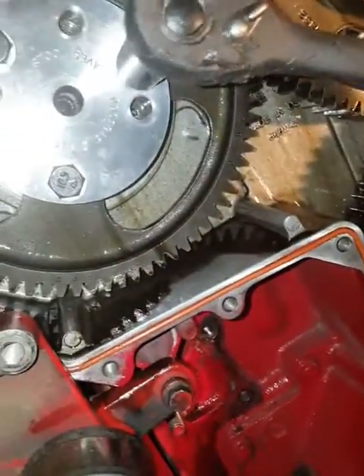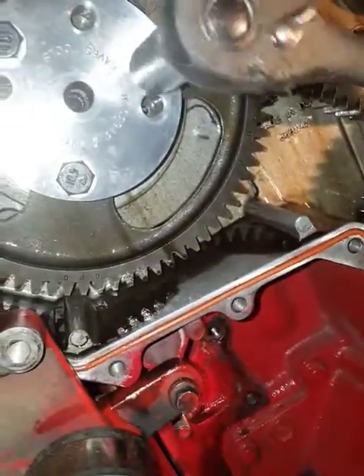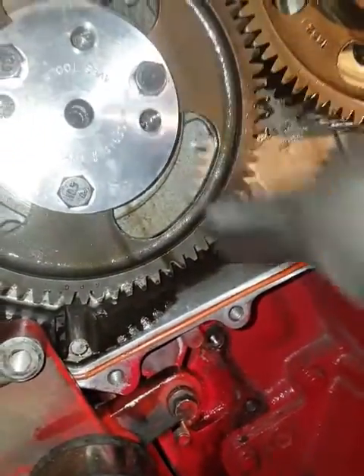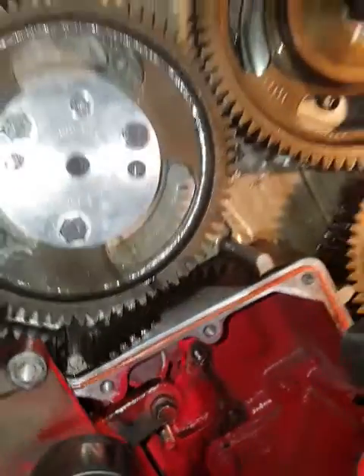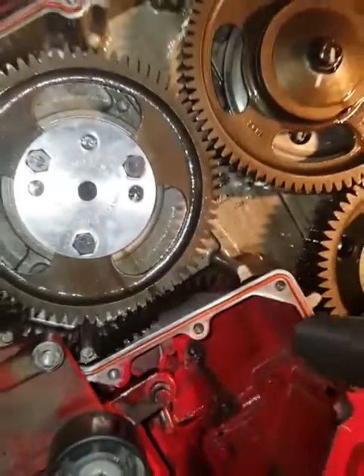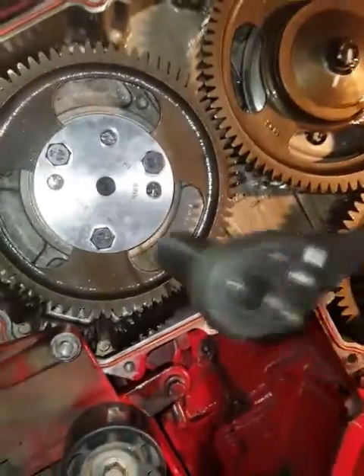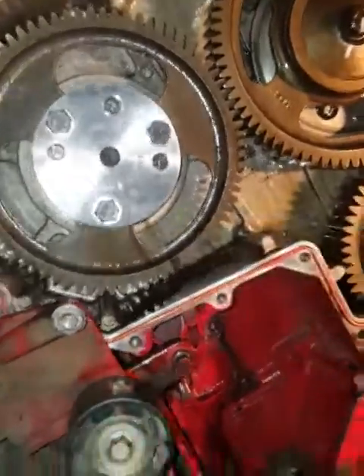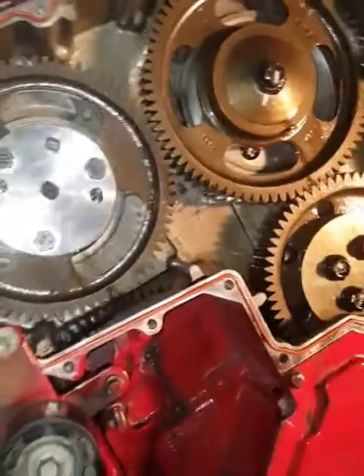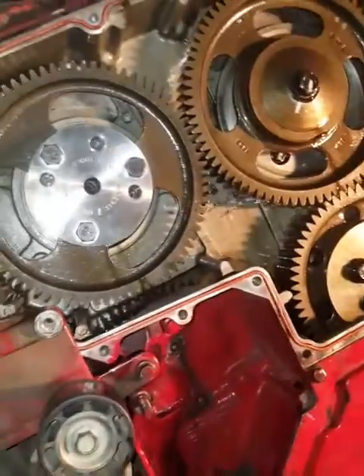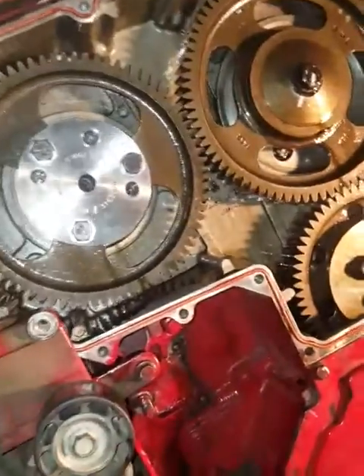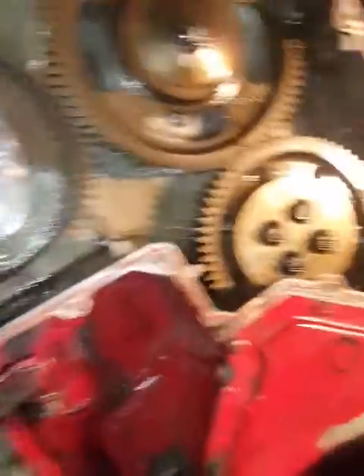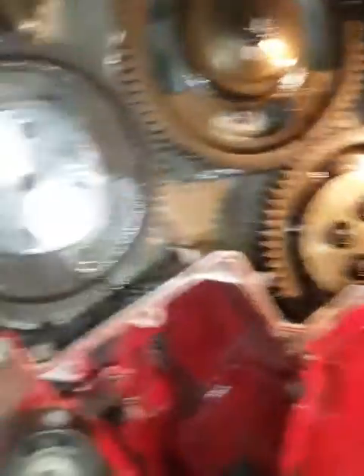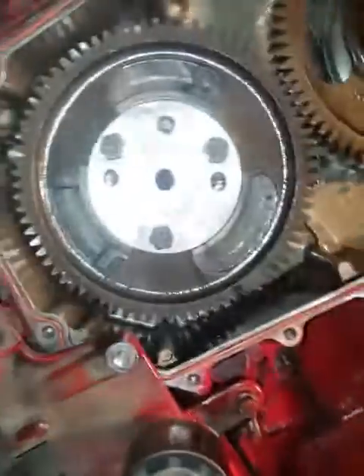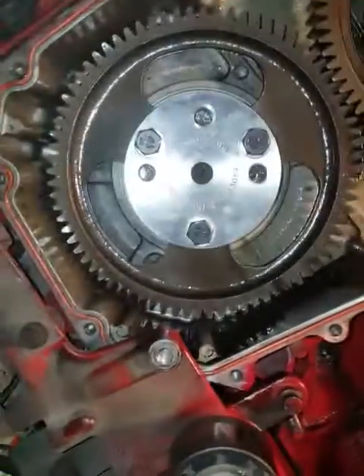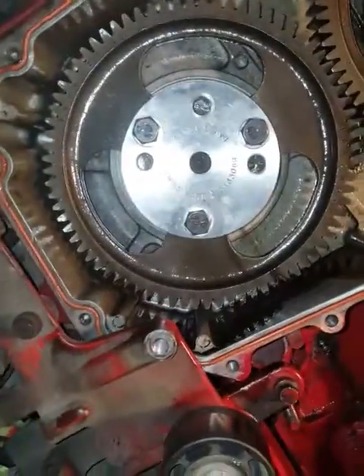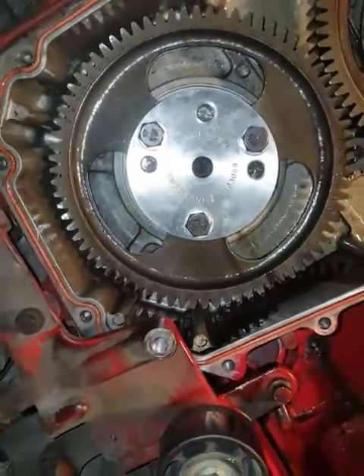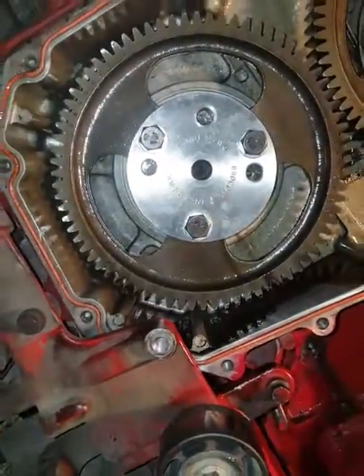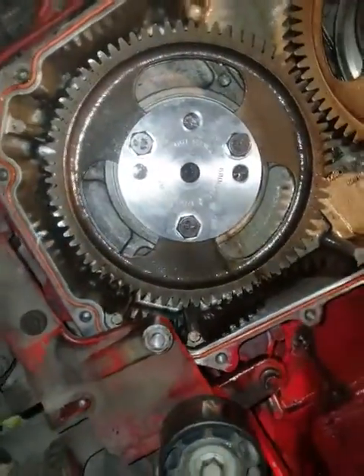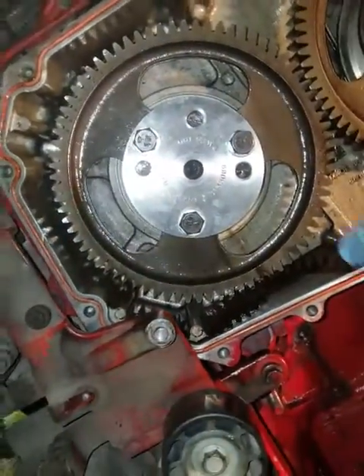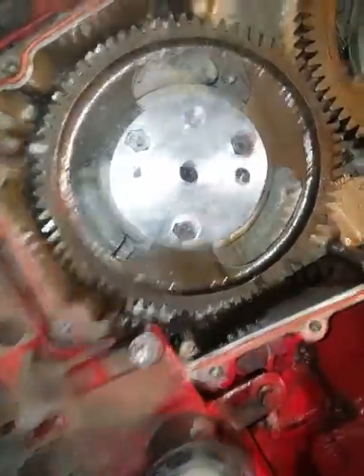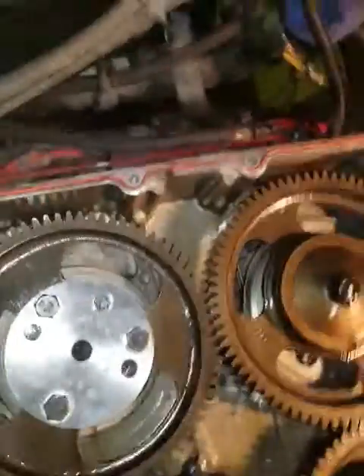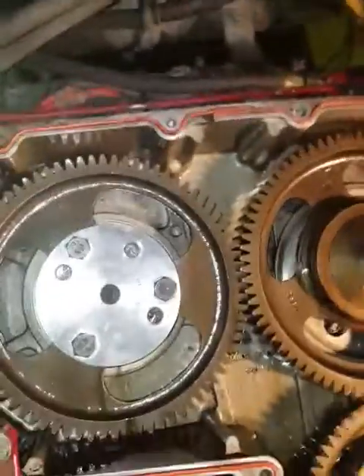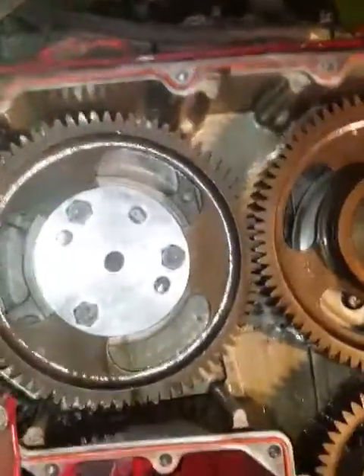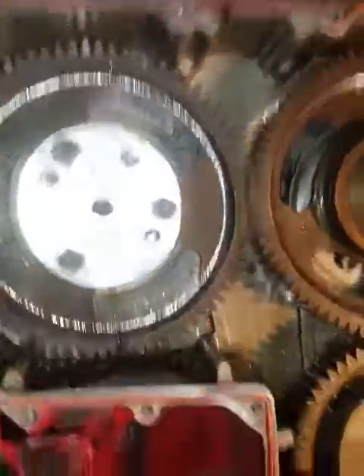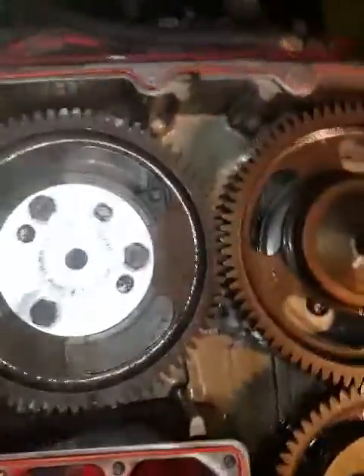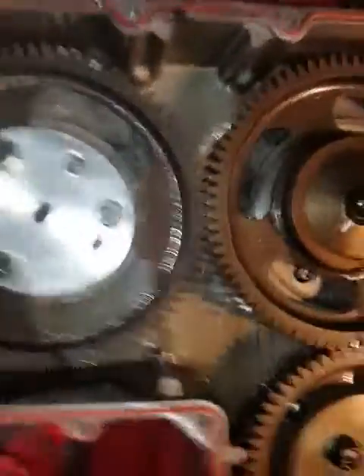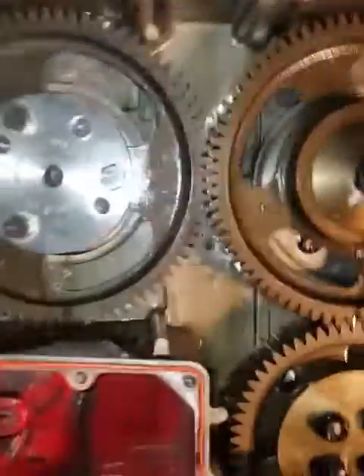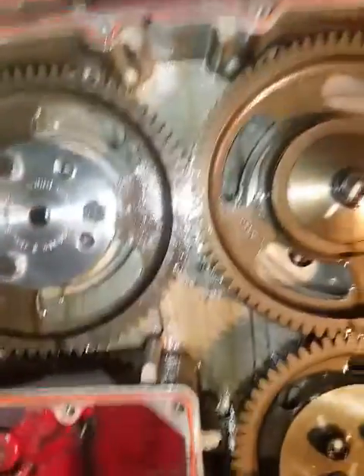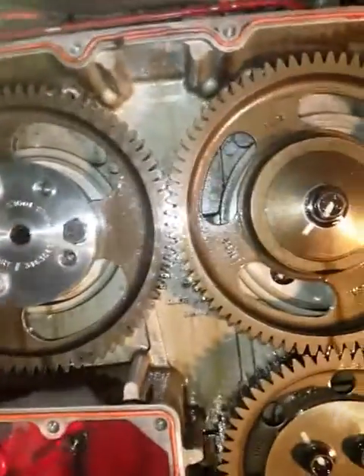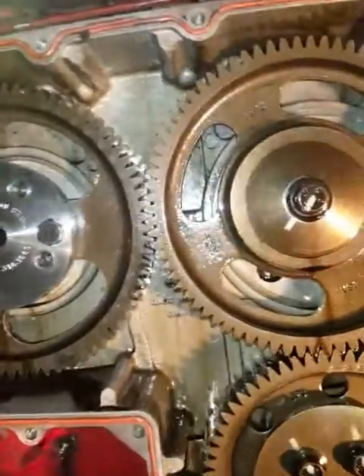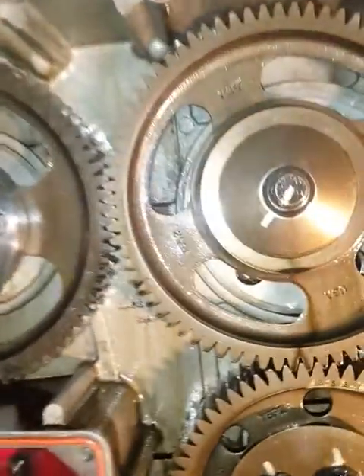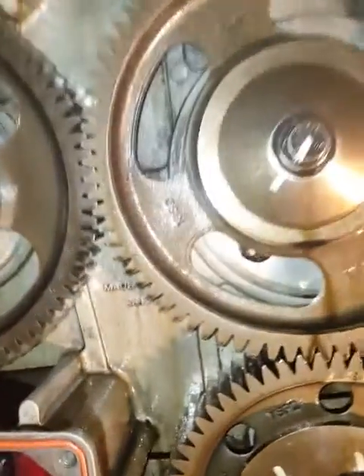Well, that came off awful easy. This is why you don't remanufacture cams. I don't think it should have came off that easy, but what do I know, right?